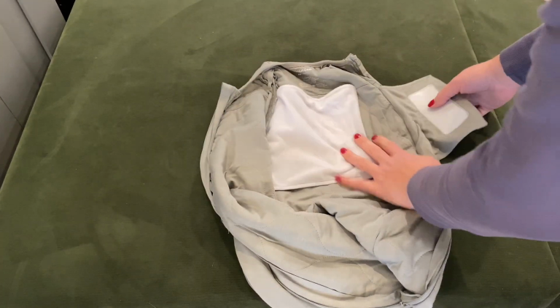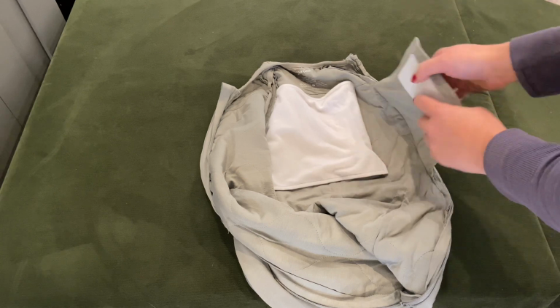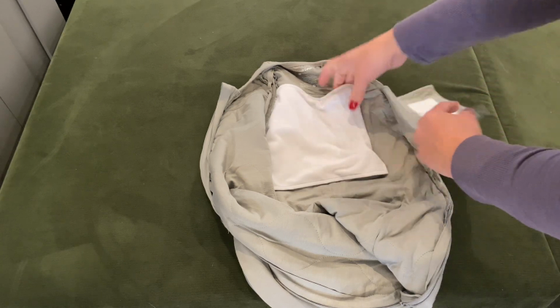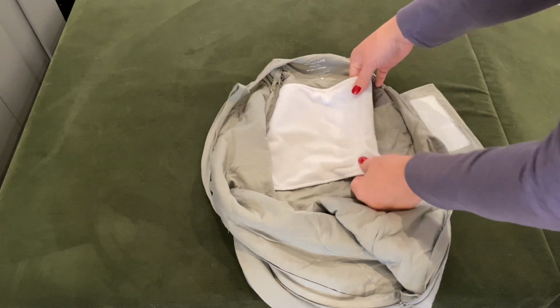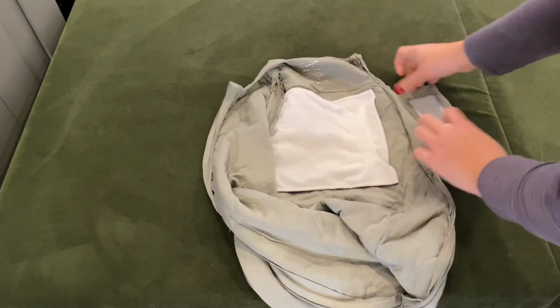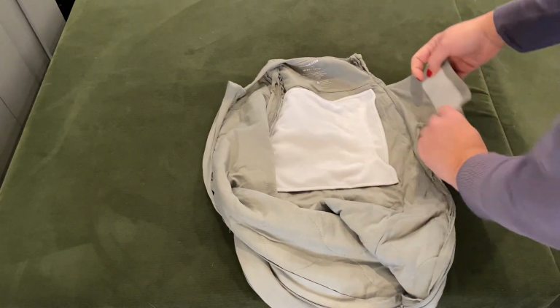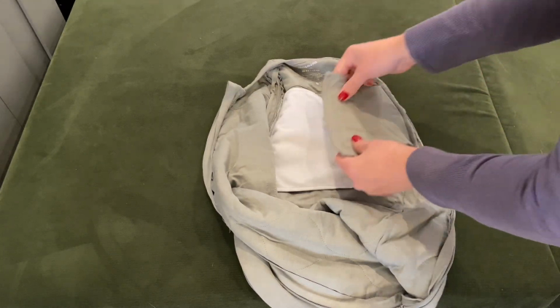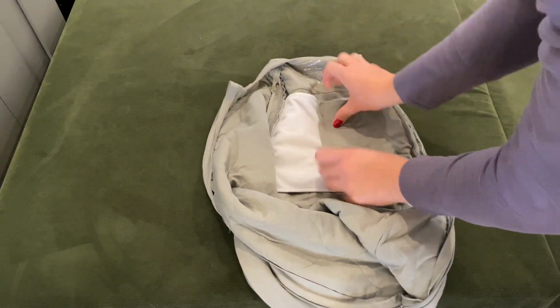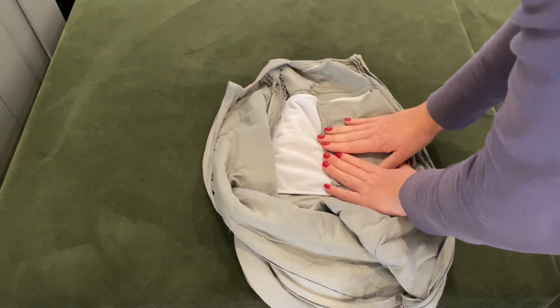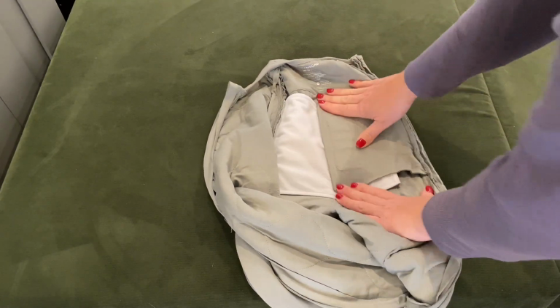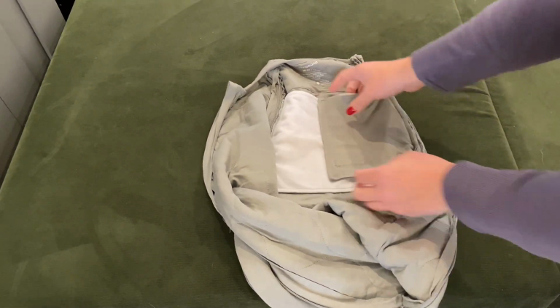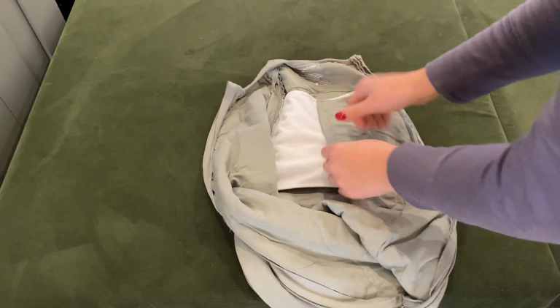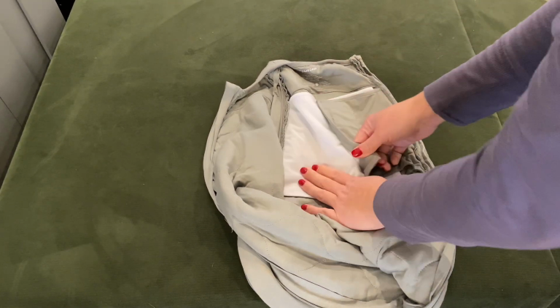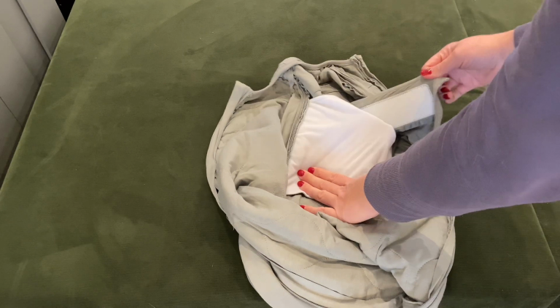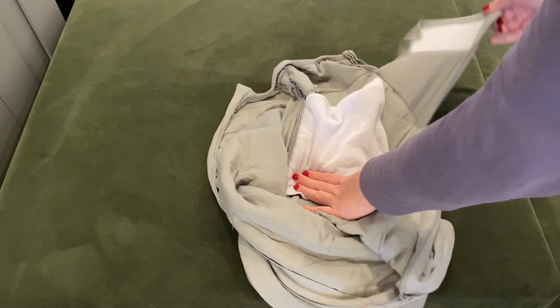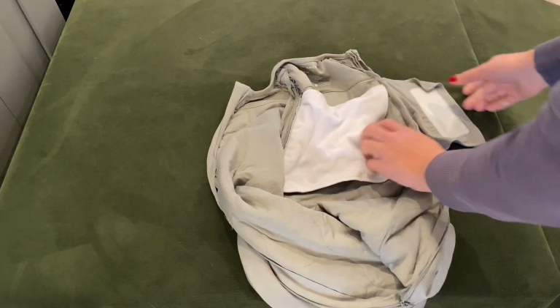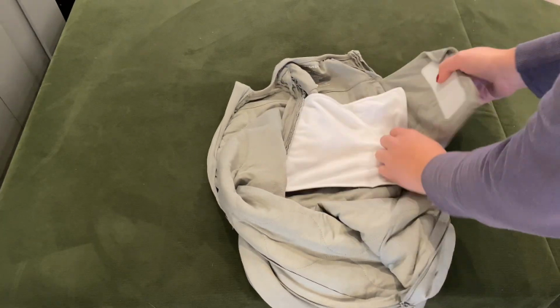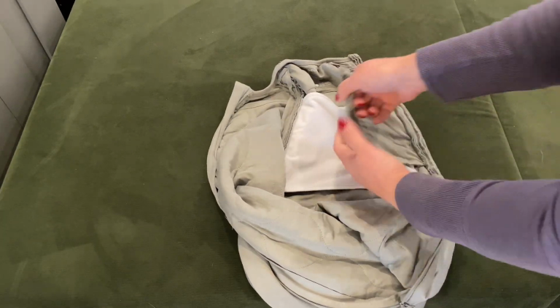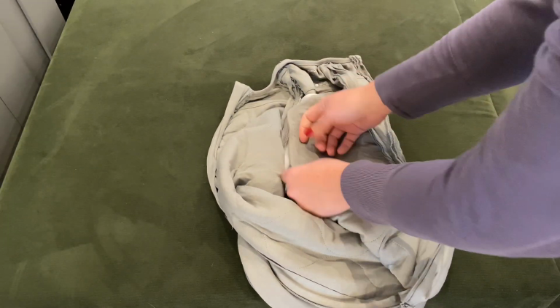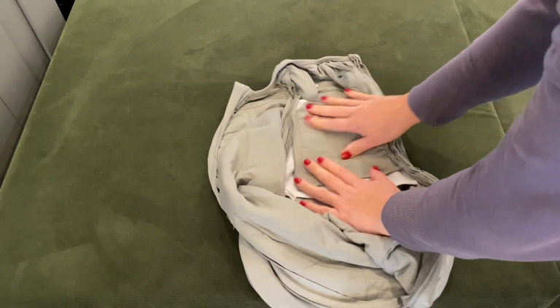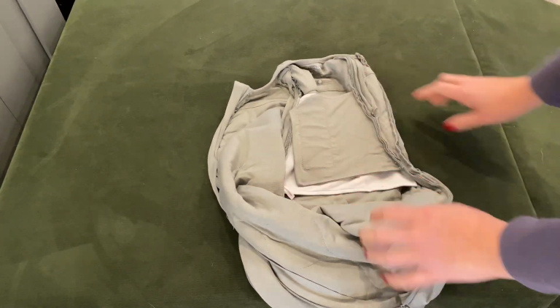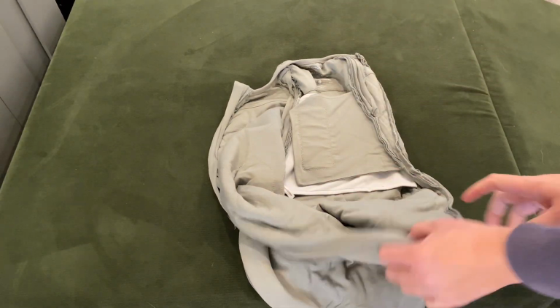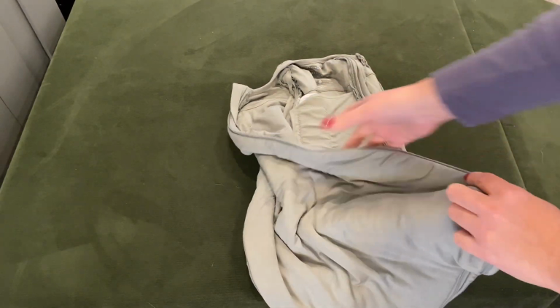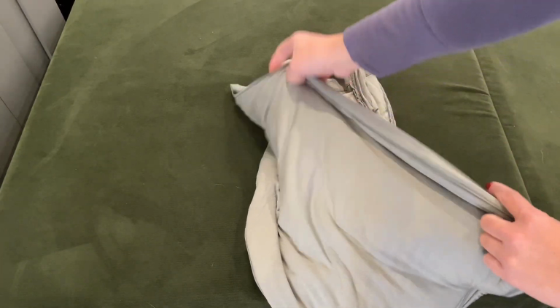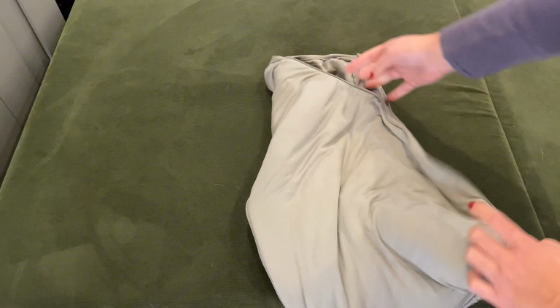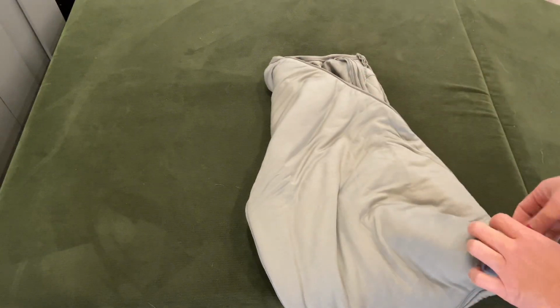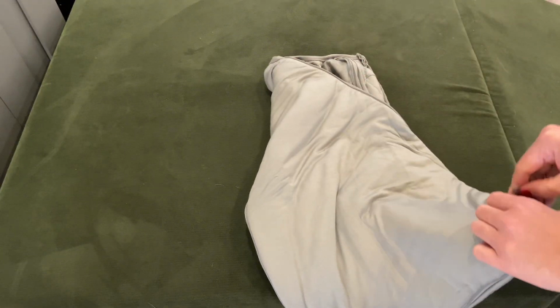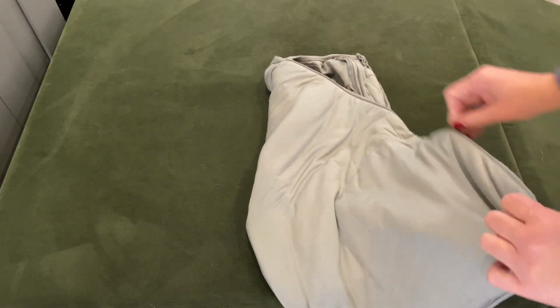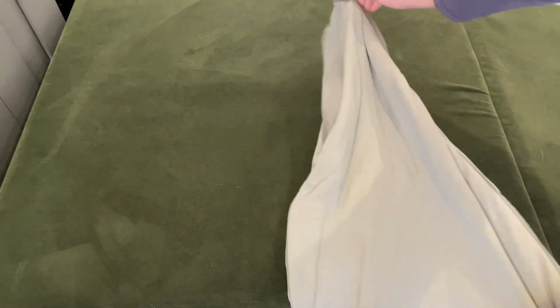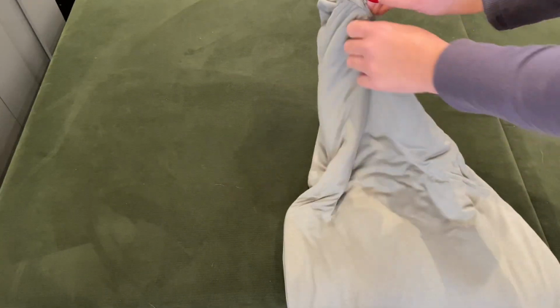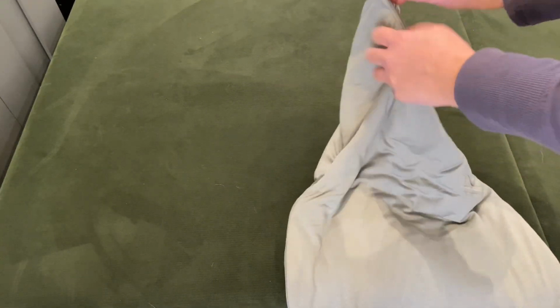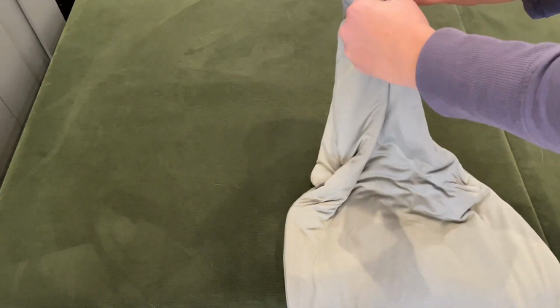My daughter loved being swaddled tightly, and I bought this one for our next child that's going to be born soon. I found that once she wanted her arms out she still liked having the support of that band and that added pressure, but it's not too tight.